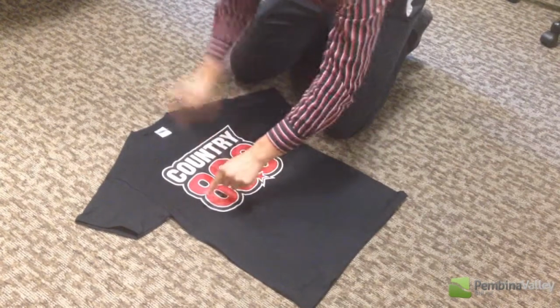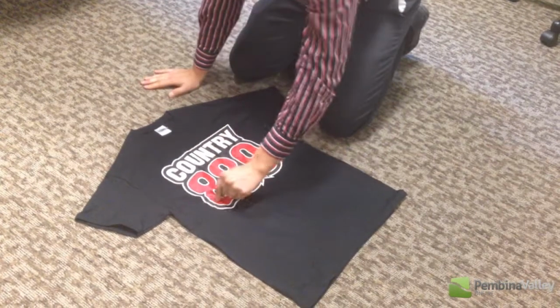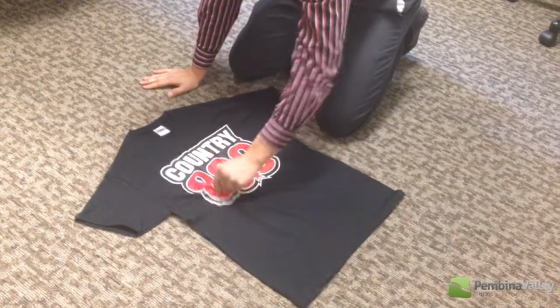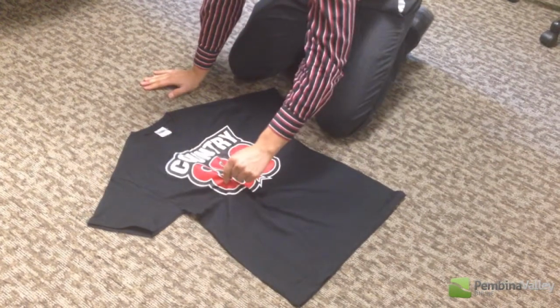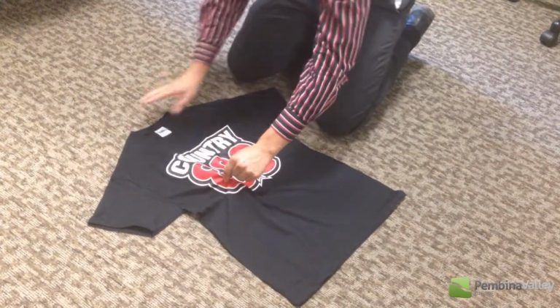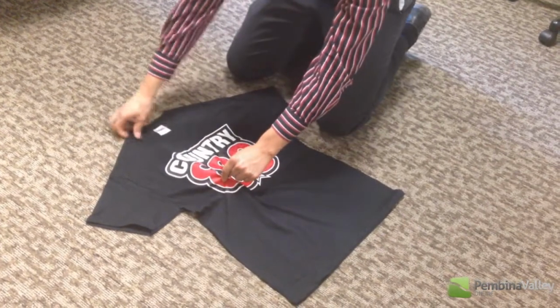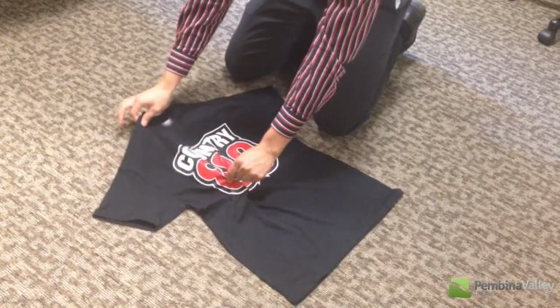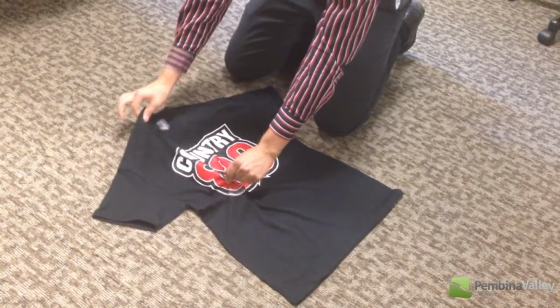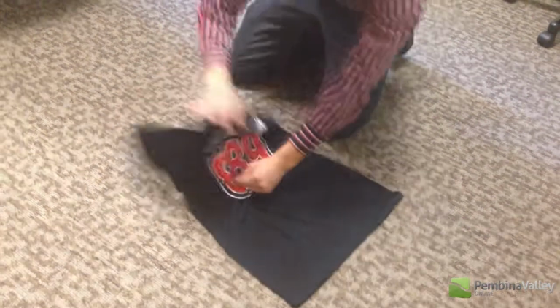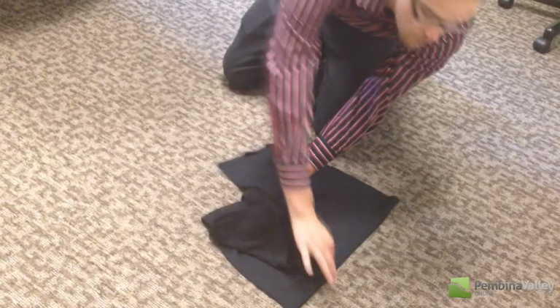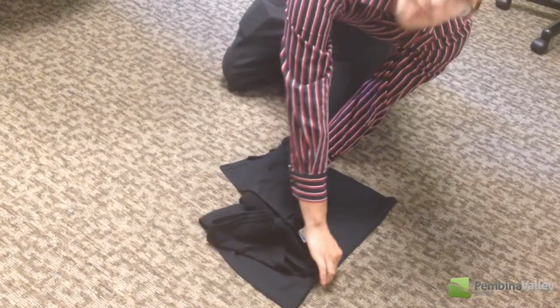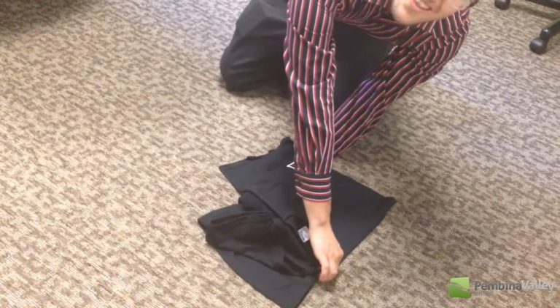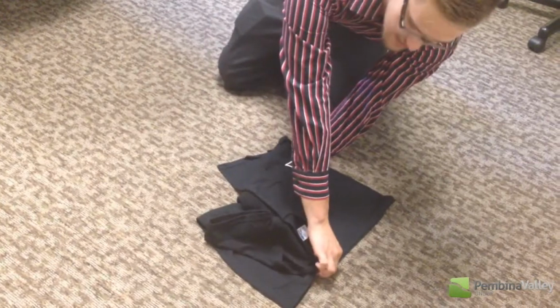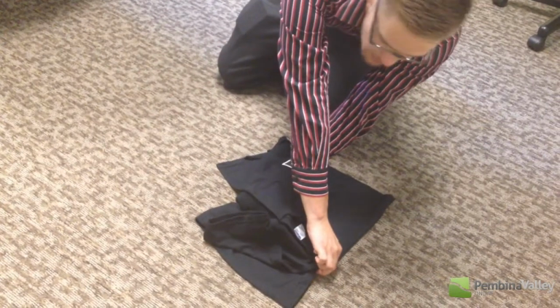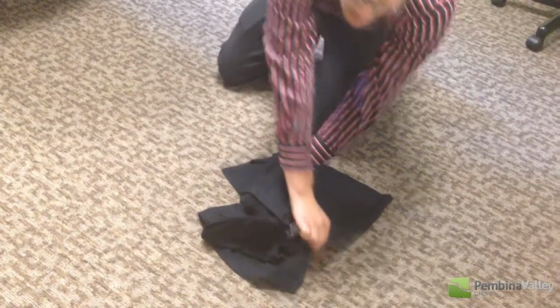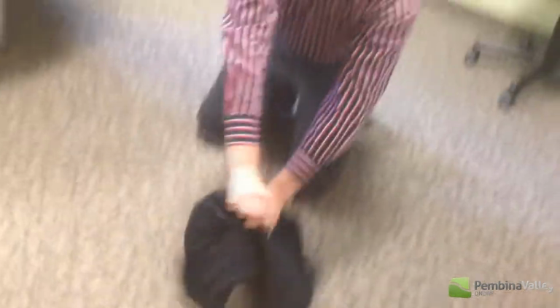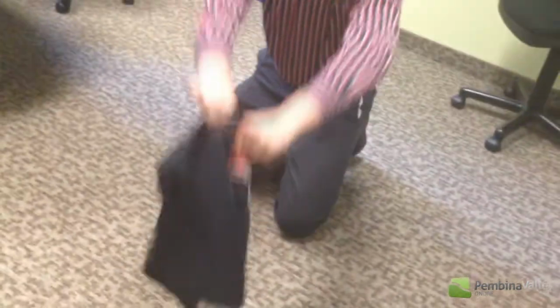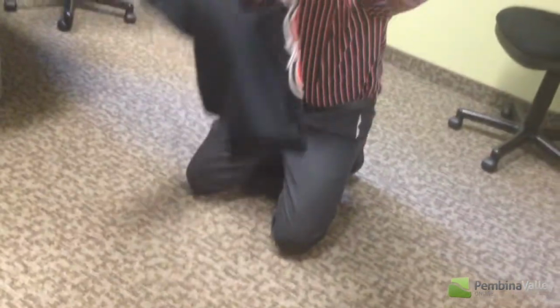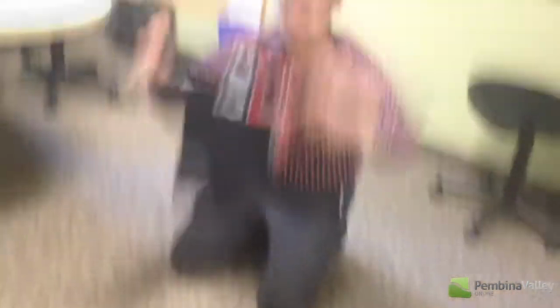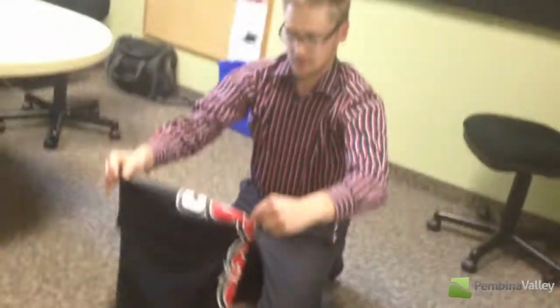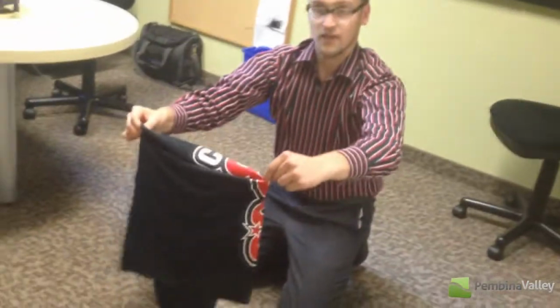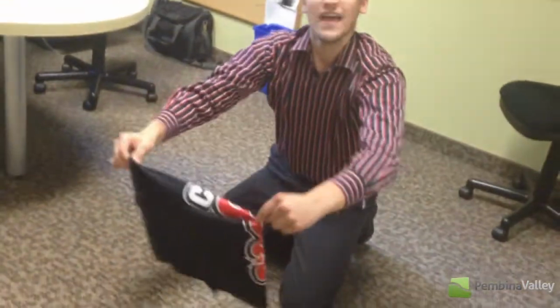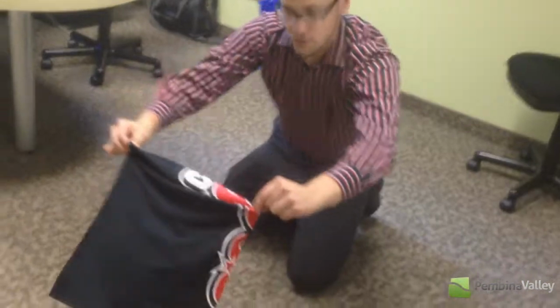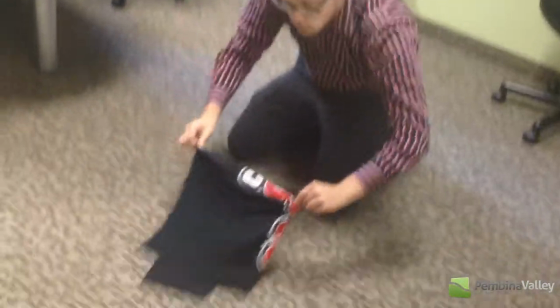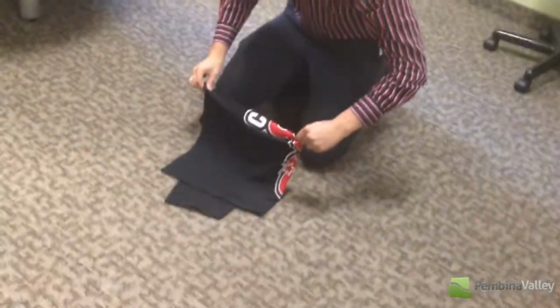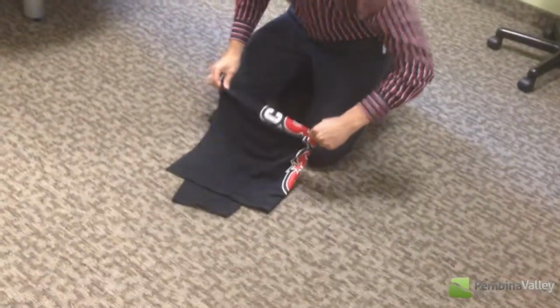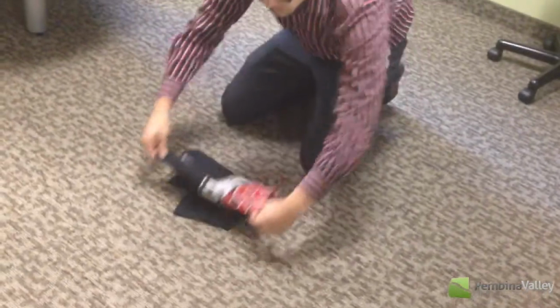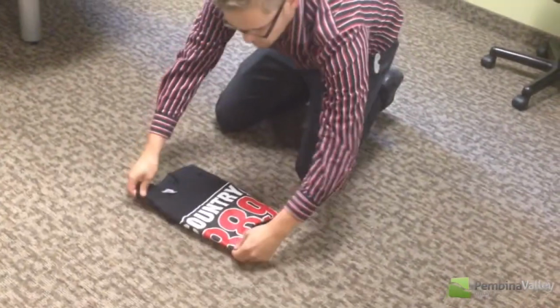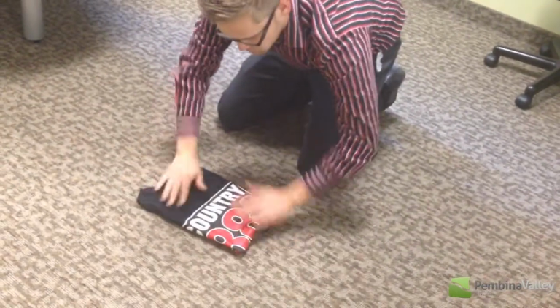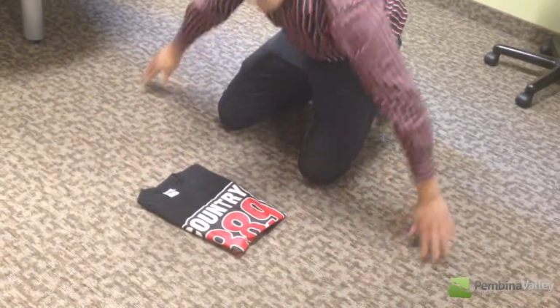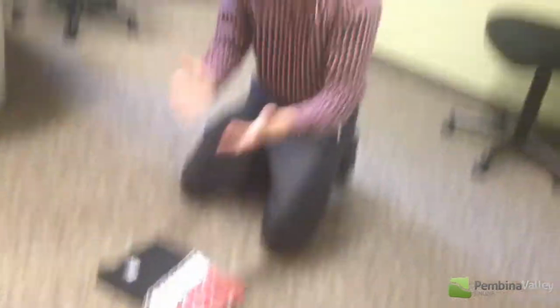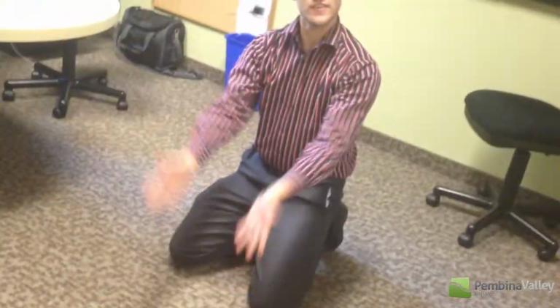Grab point A, pinch. Grab point B, drag it over top to point C. Then I want you to lift your arms up and straighten them up. Then use the floor or table to fold the shirt off. You're done.